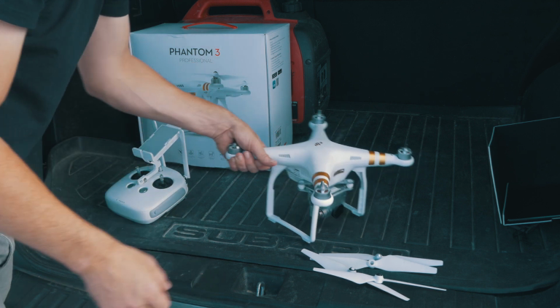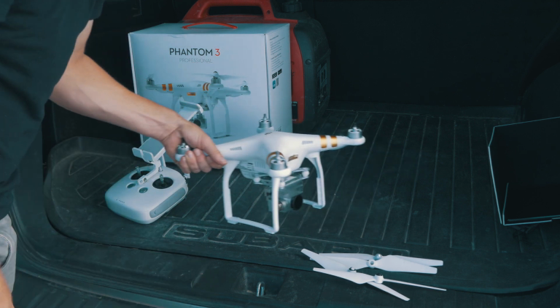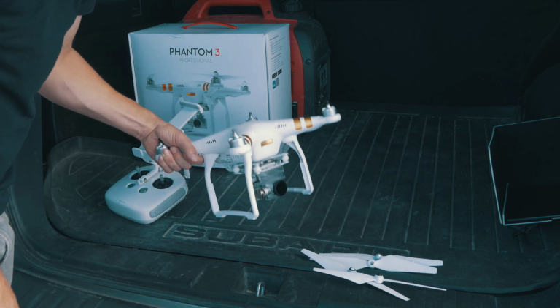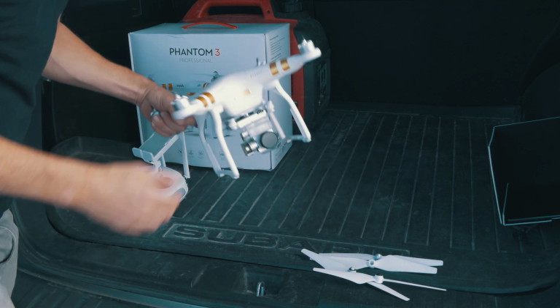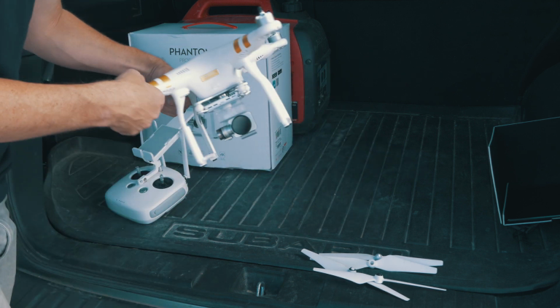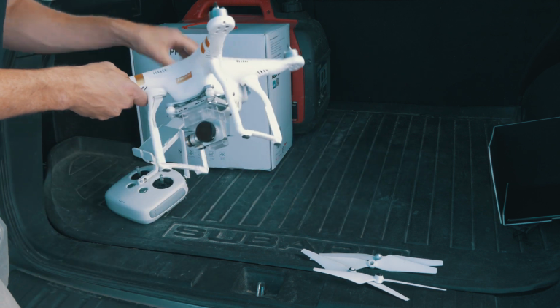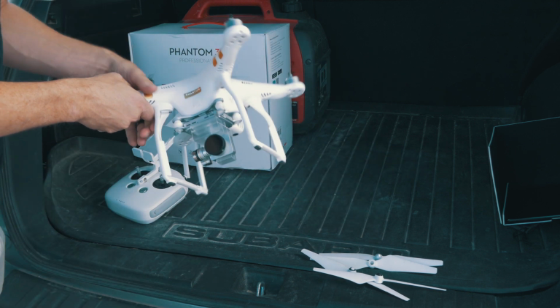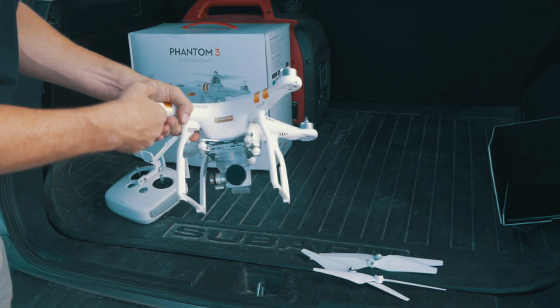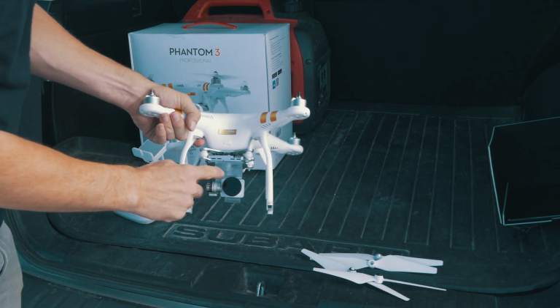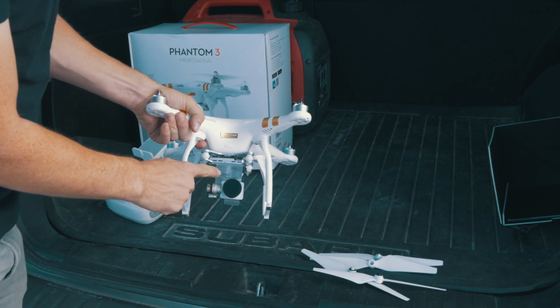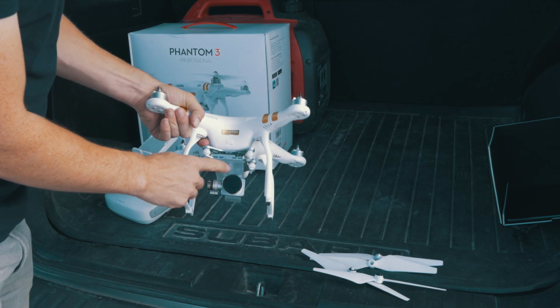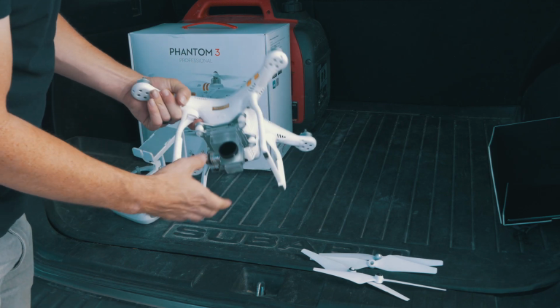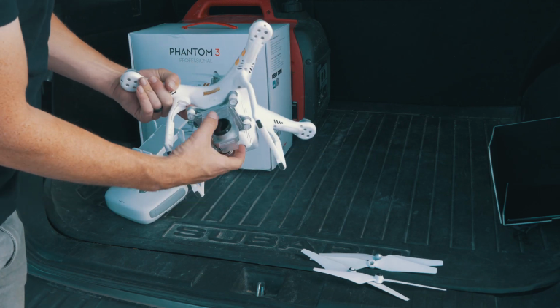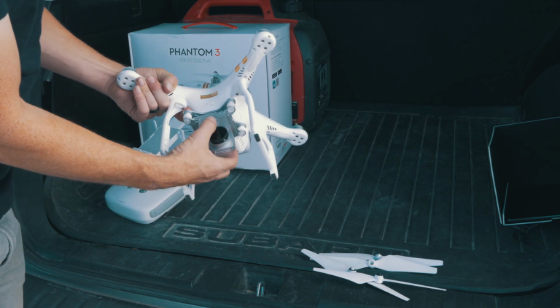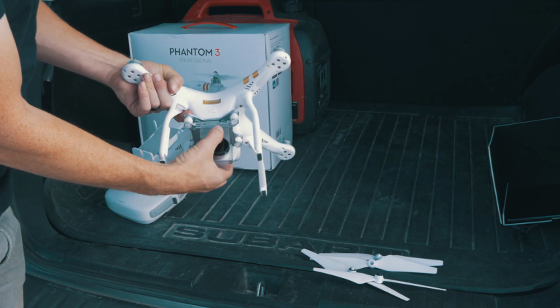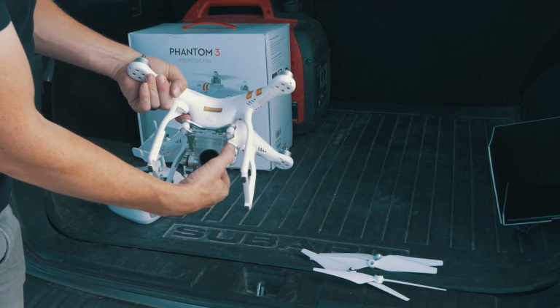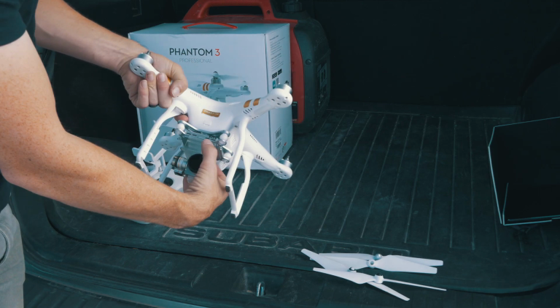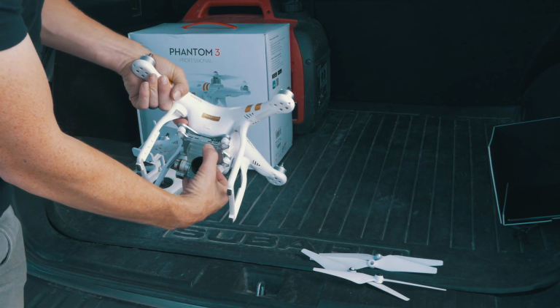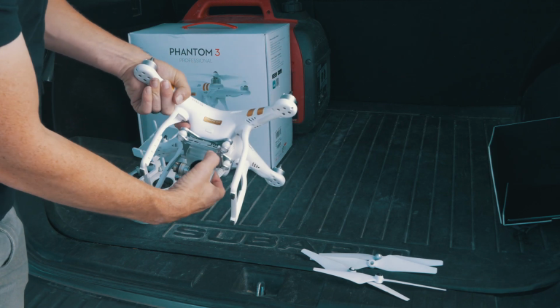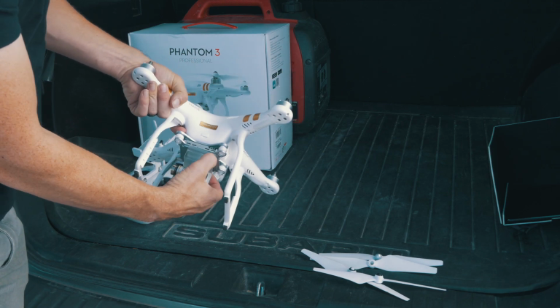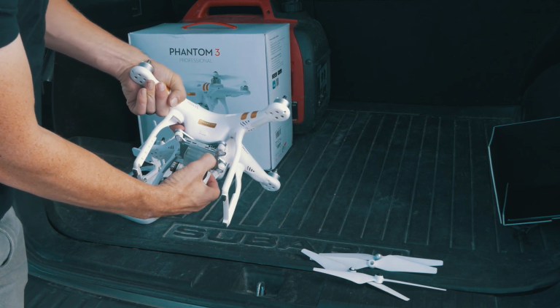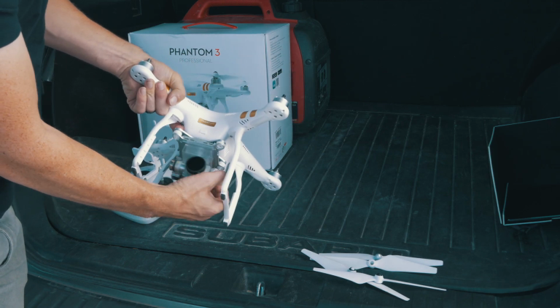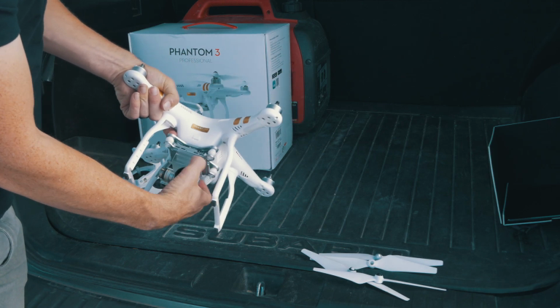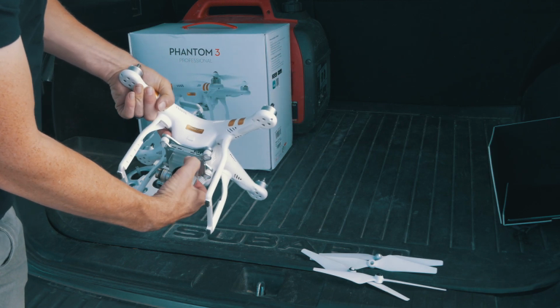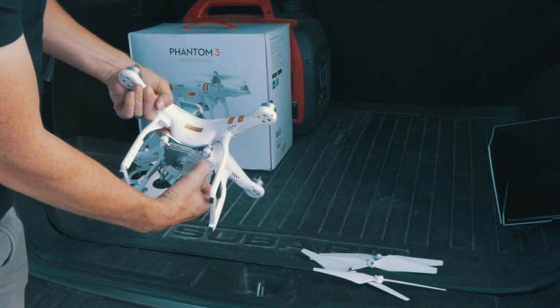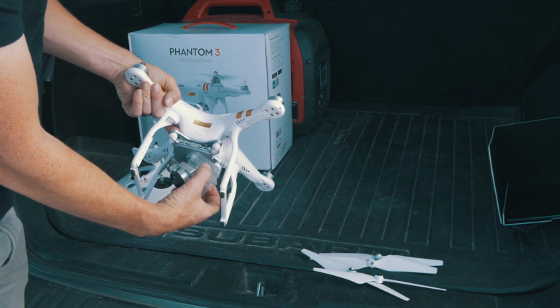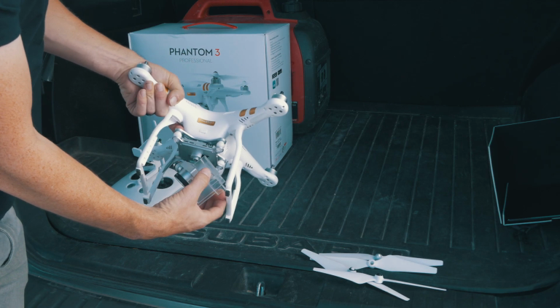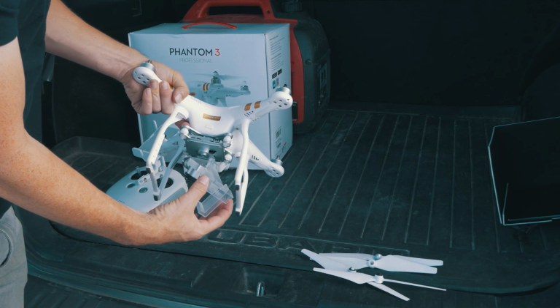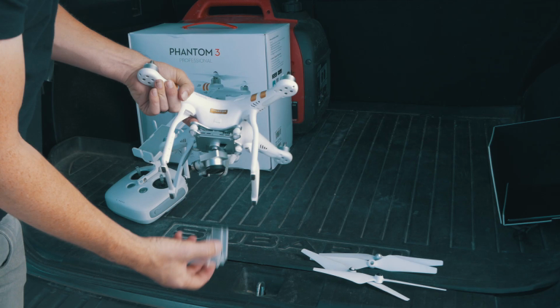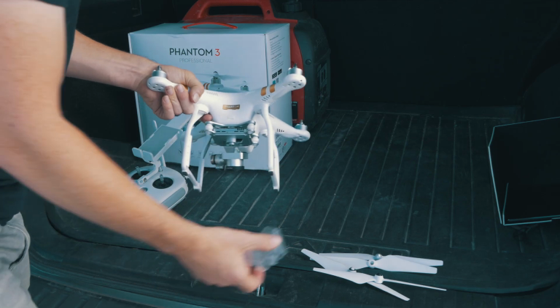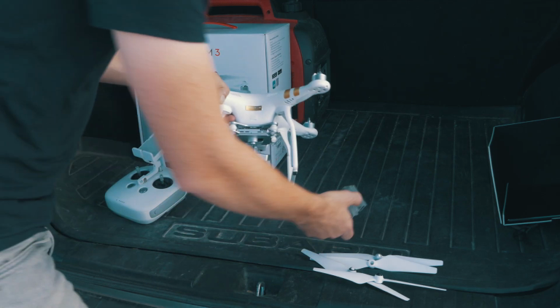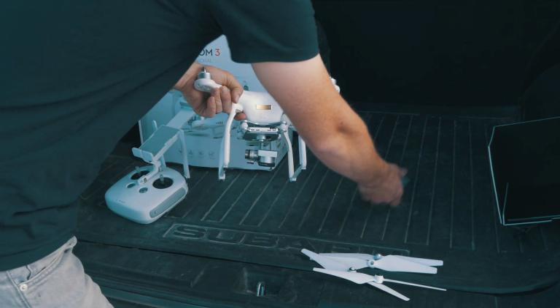What we're going to do first is unlock this gimbal right here. It's got this little thing right here — we're going to pop that off. Now our gimbal can move.